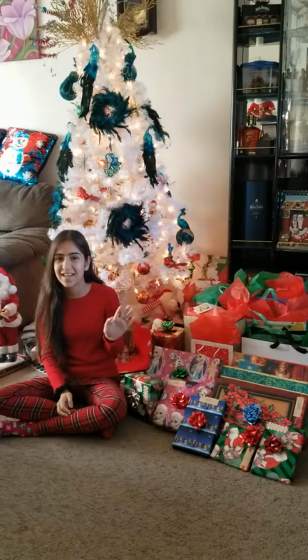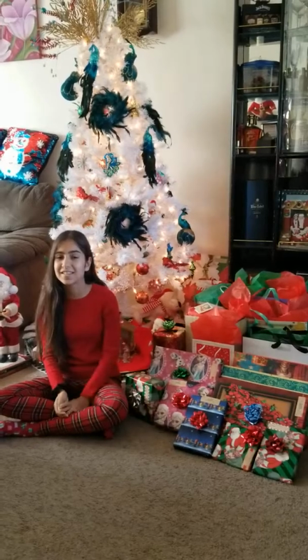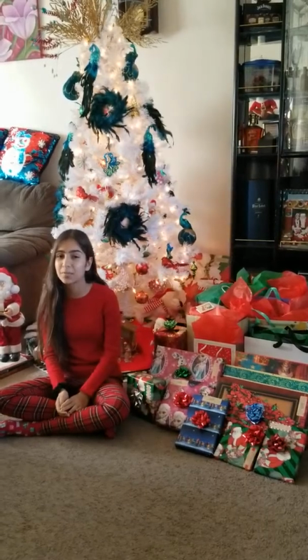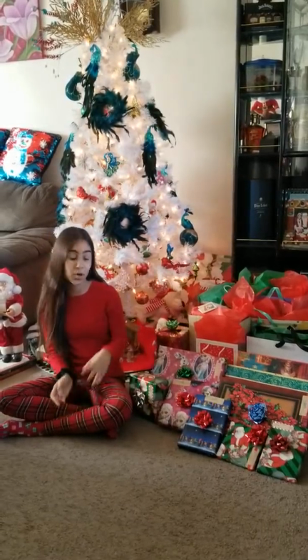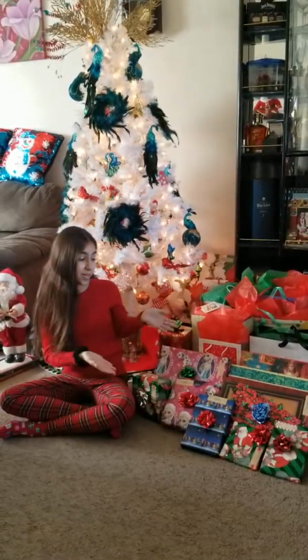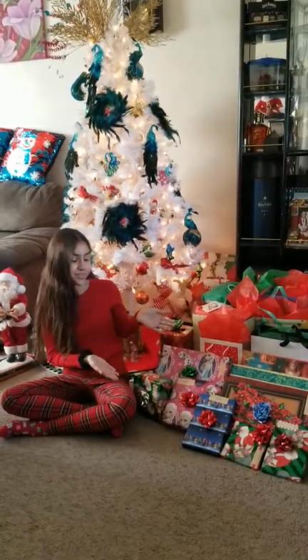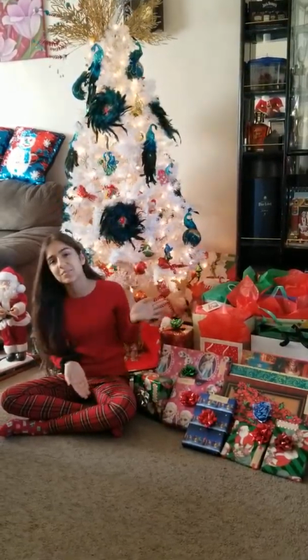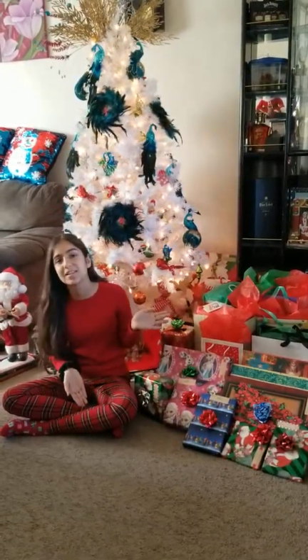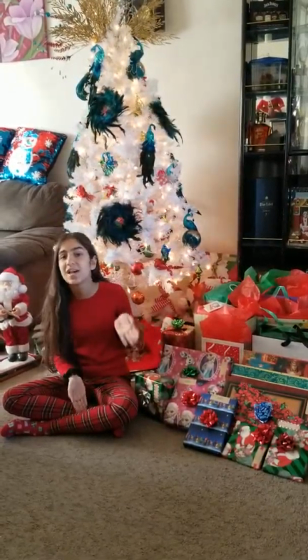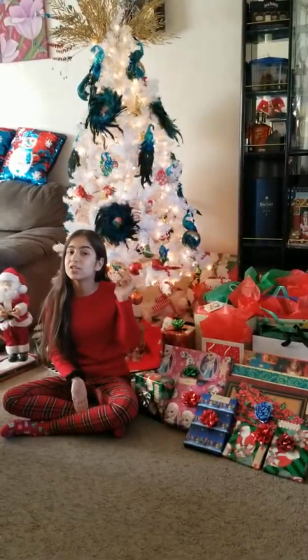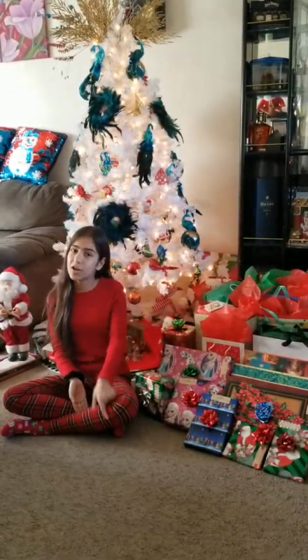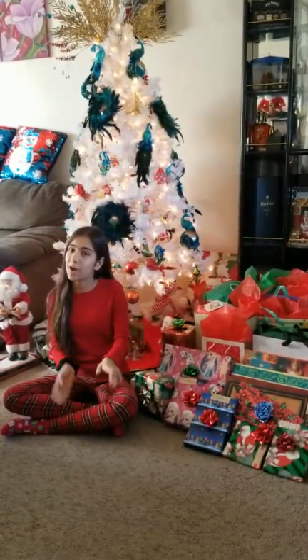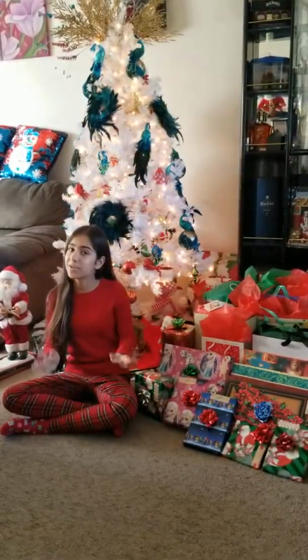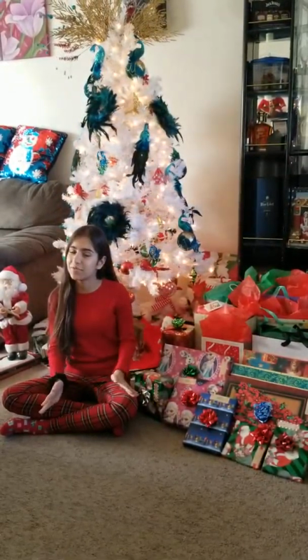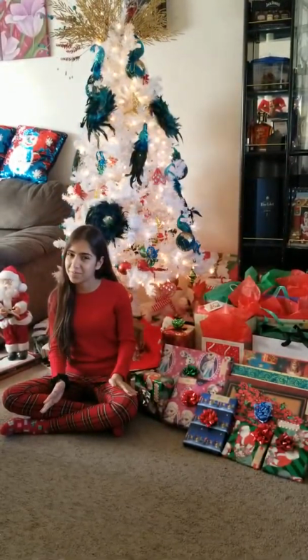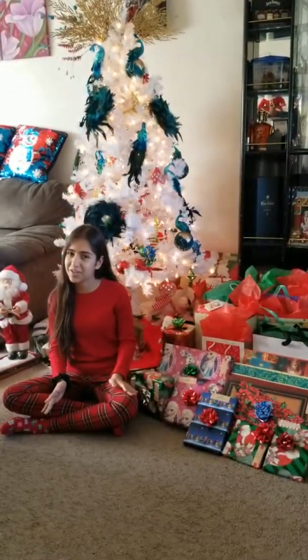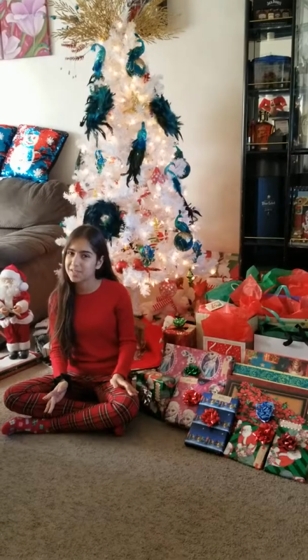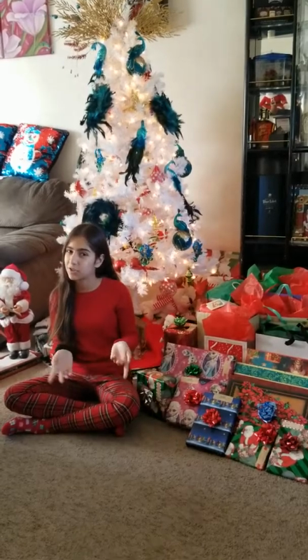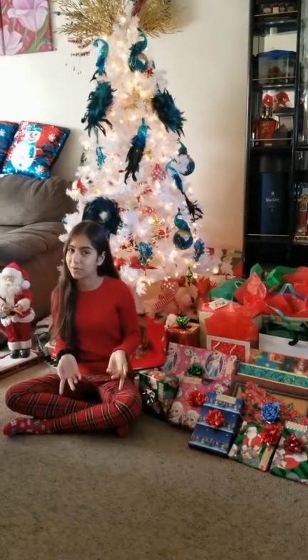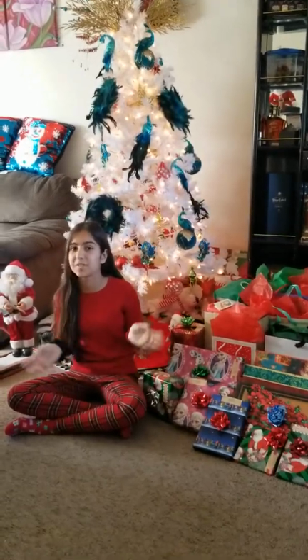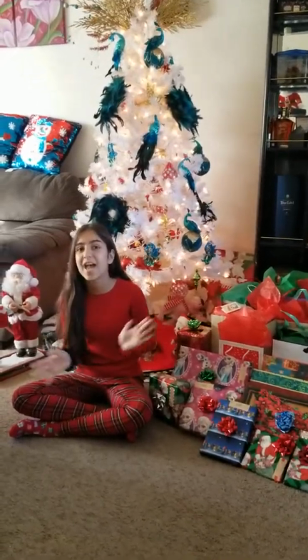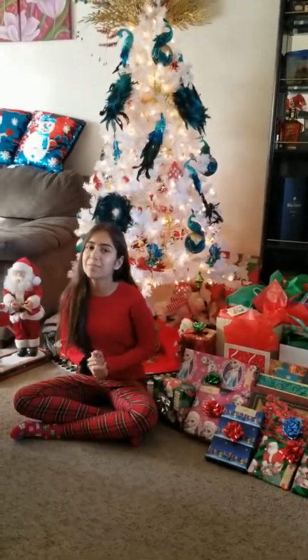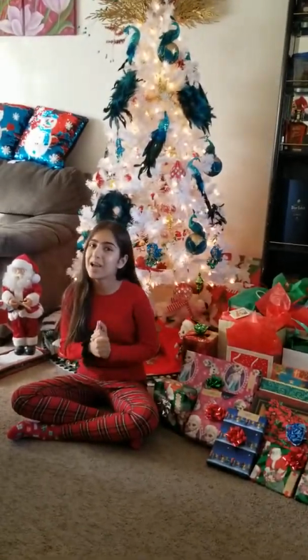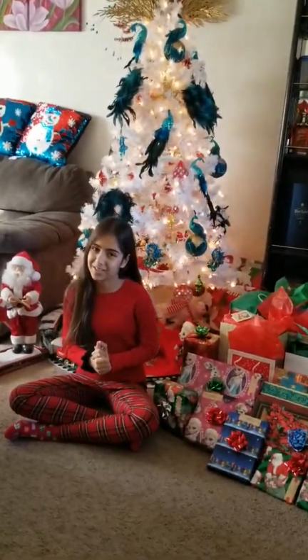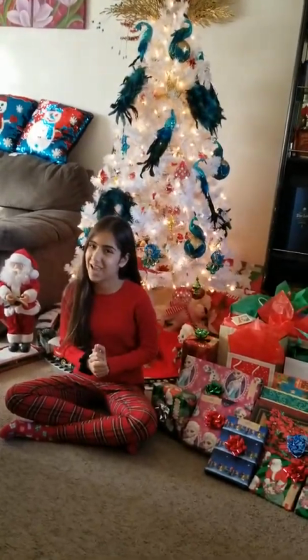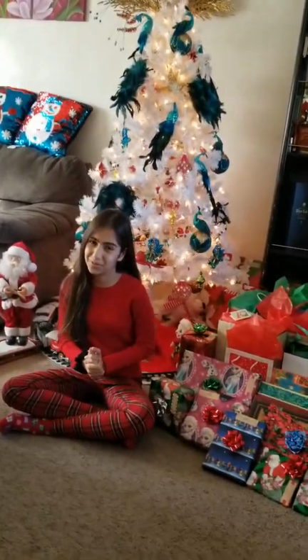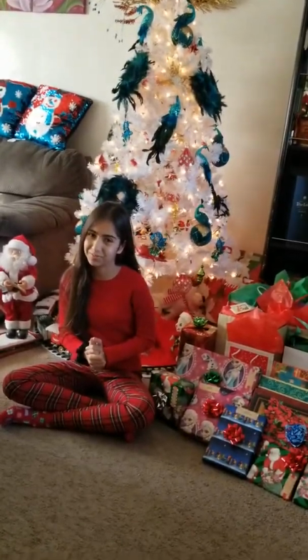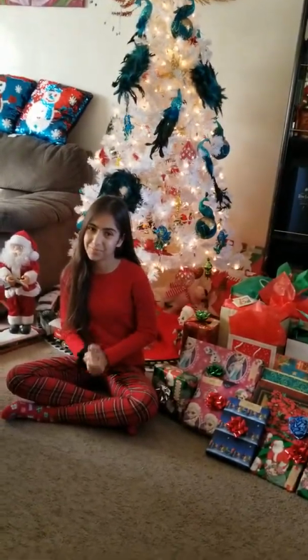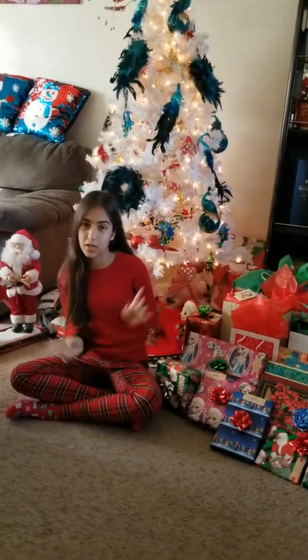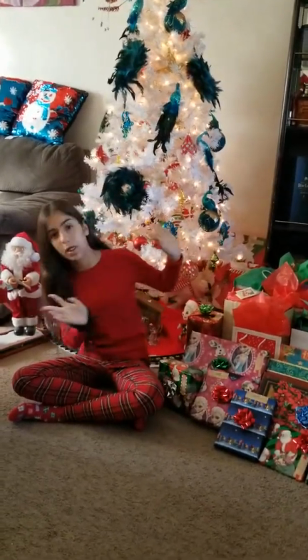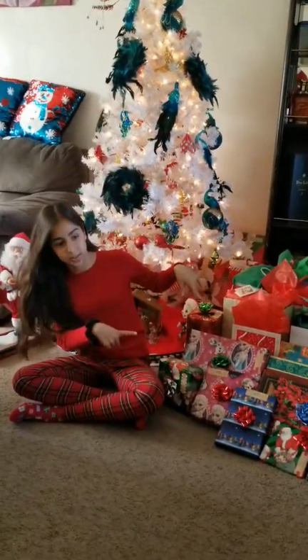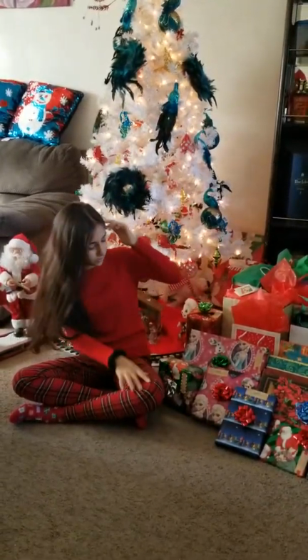Today I'm going to be opening up my Christmas presents. I hope you guys have a very Merry Christmas, and if not, Happy Holidays and Happy New Year. So let's get started.